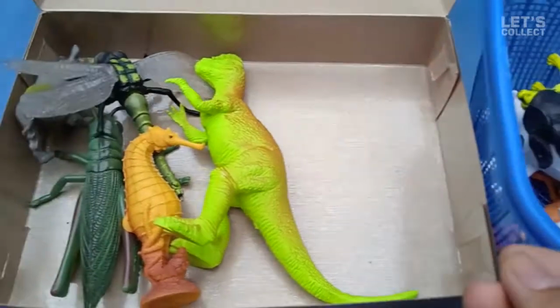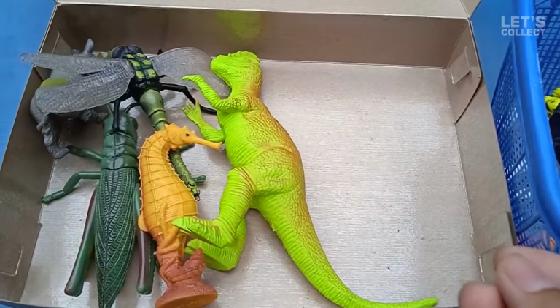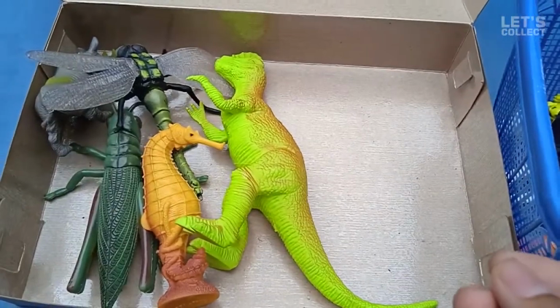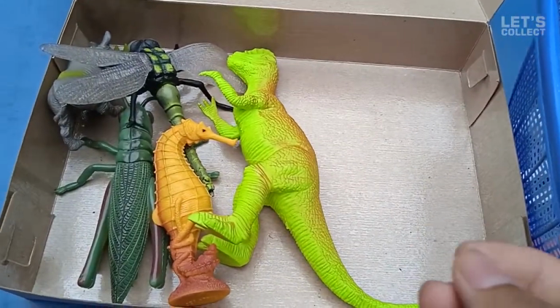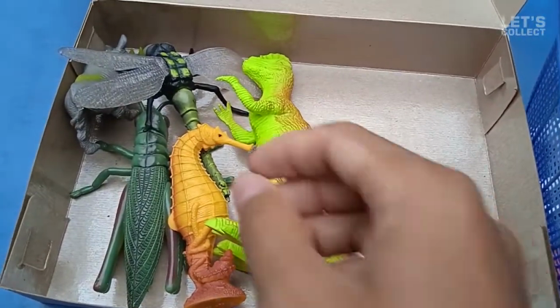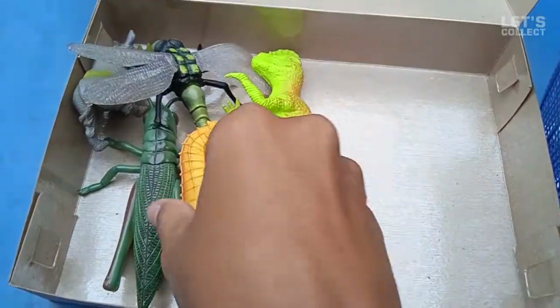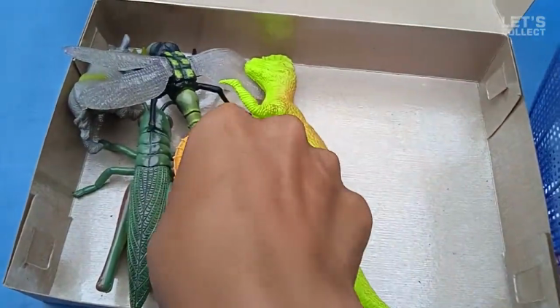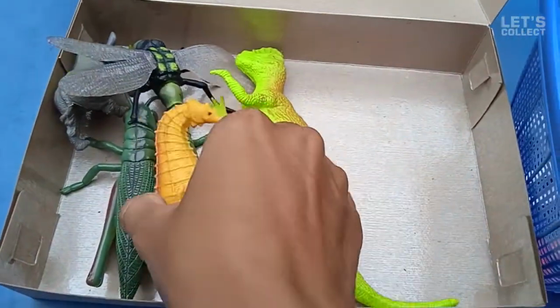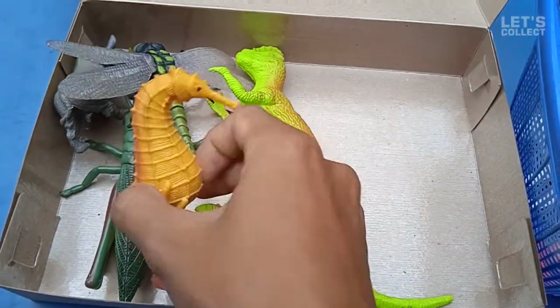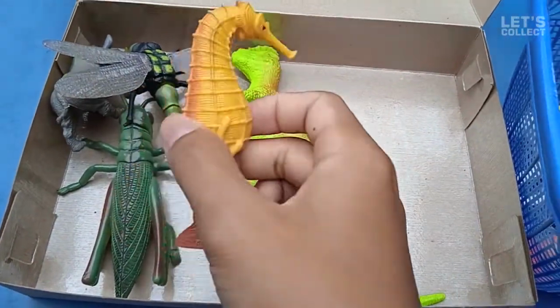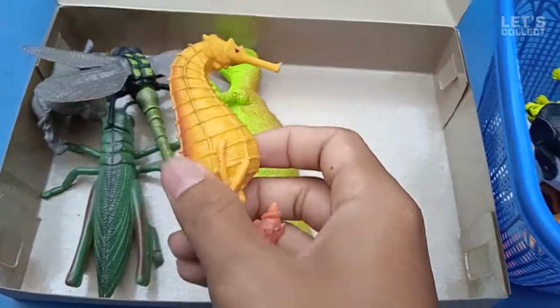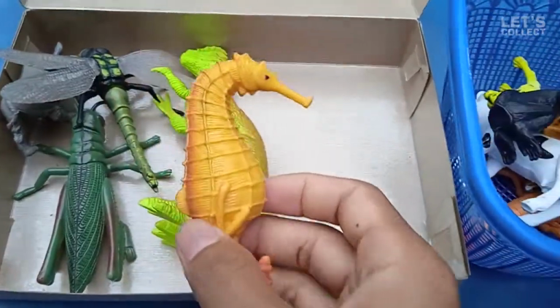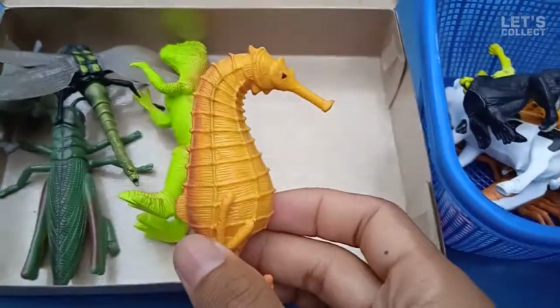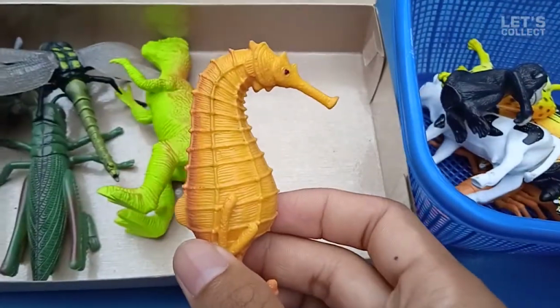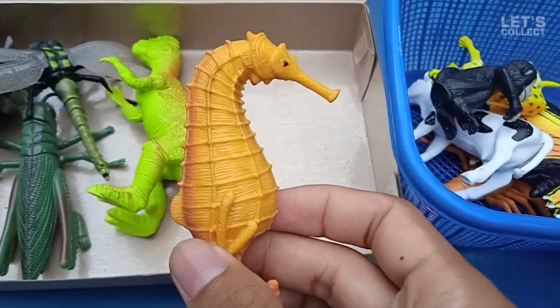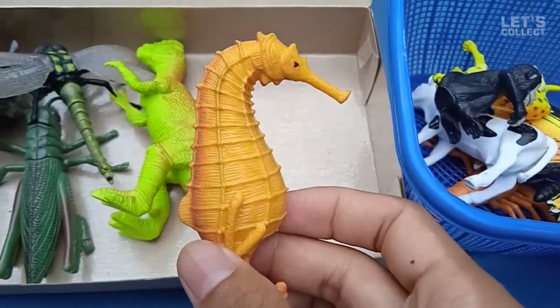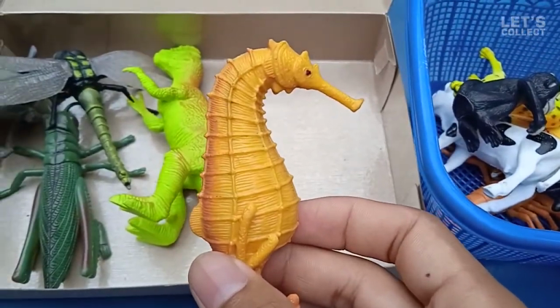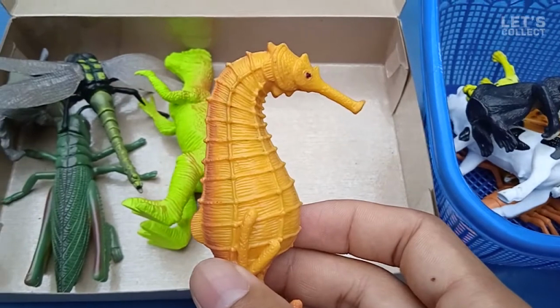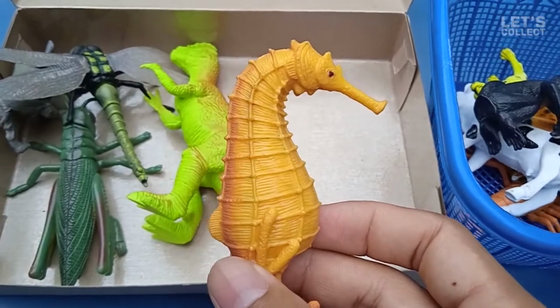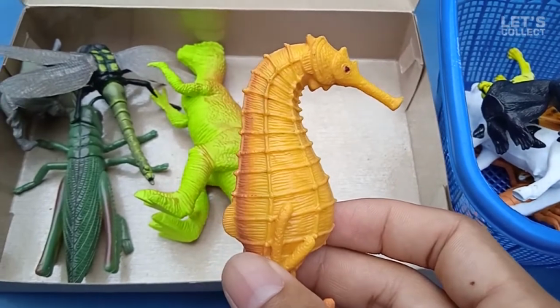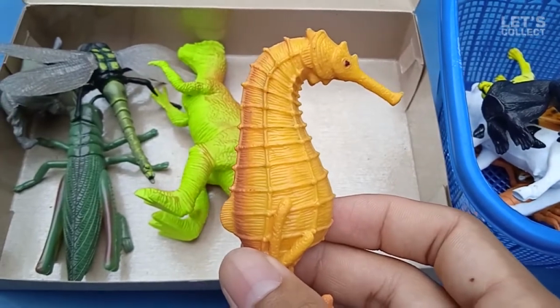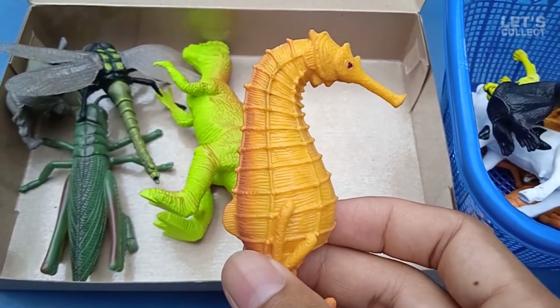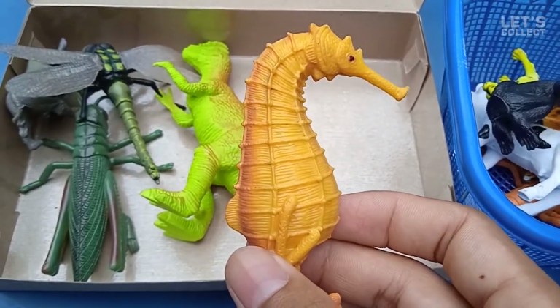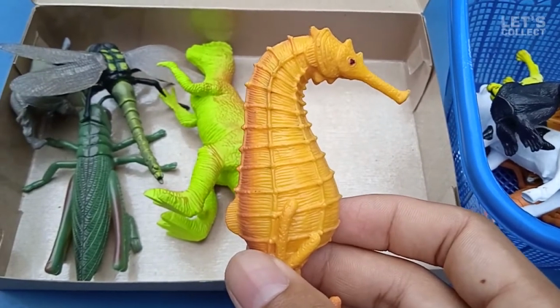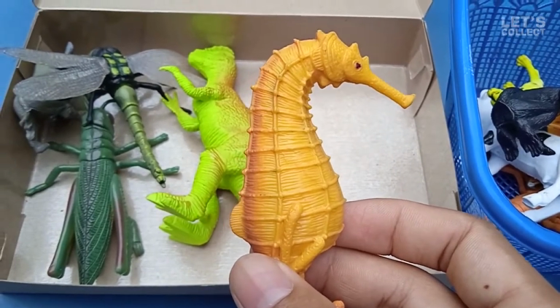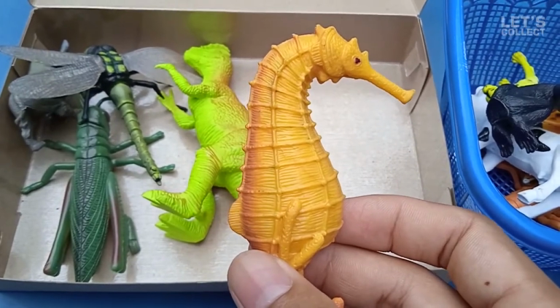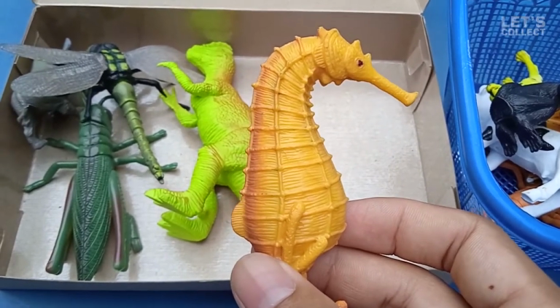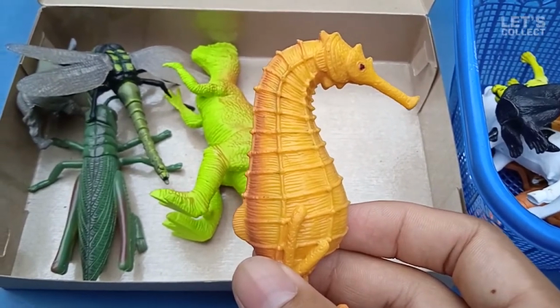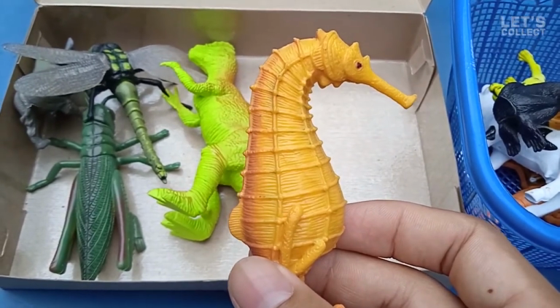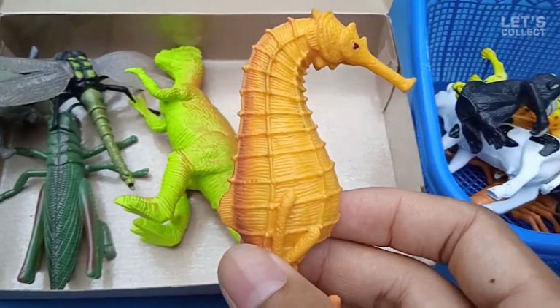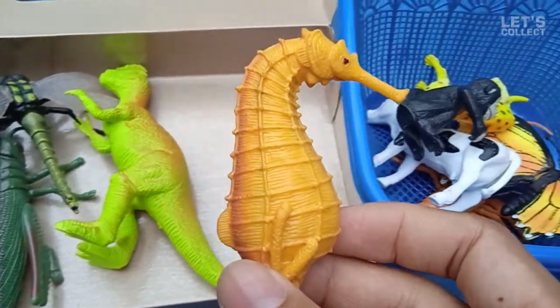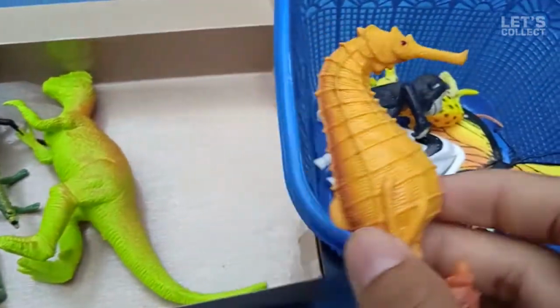Hey! Oh! What is this? Seahorse! Cool! Seahorse! Wow!